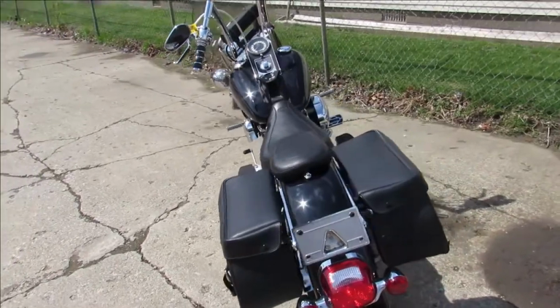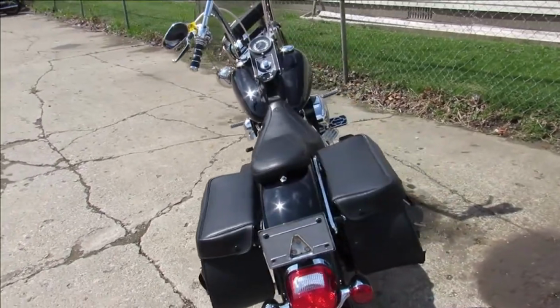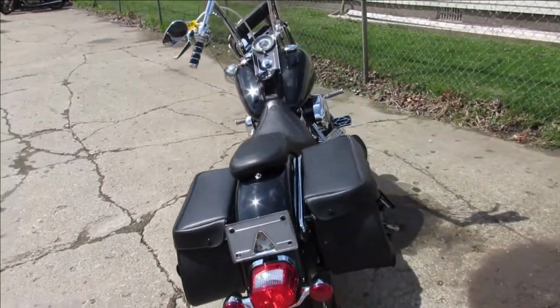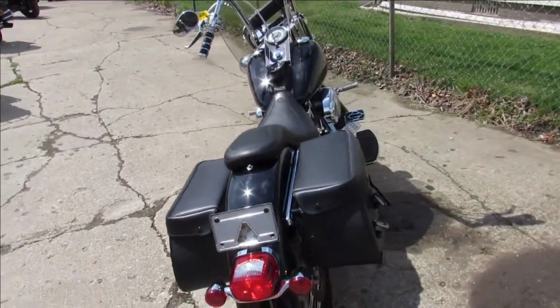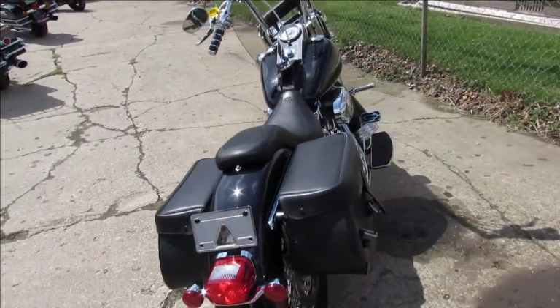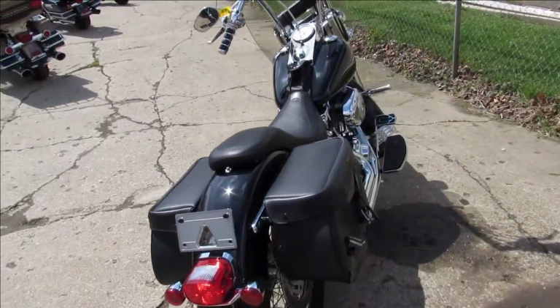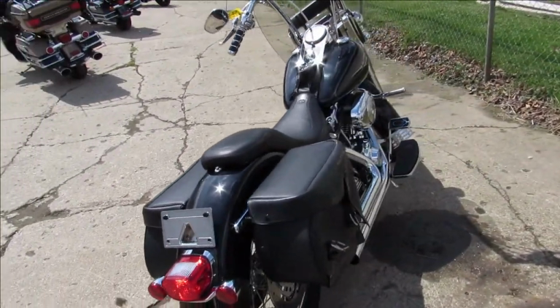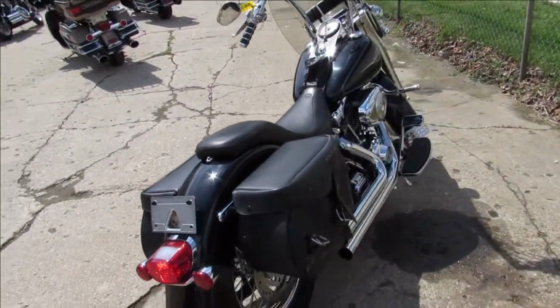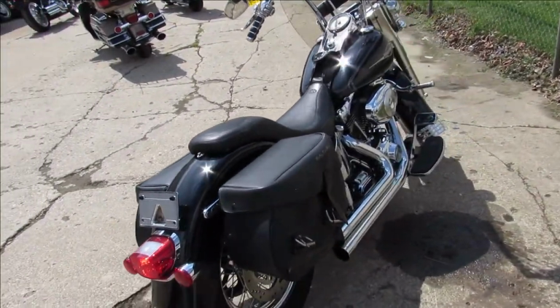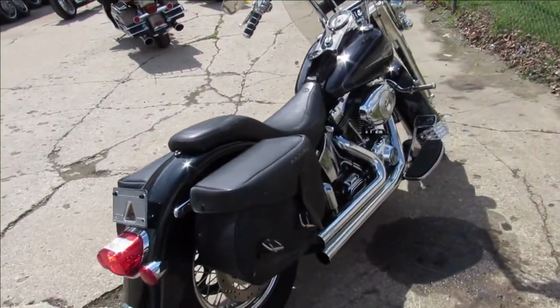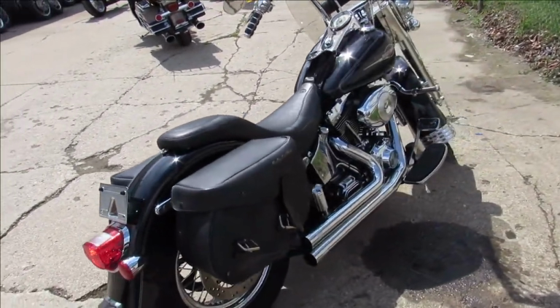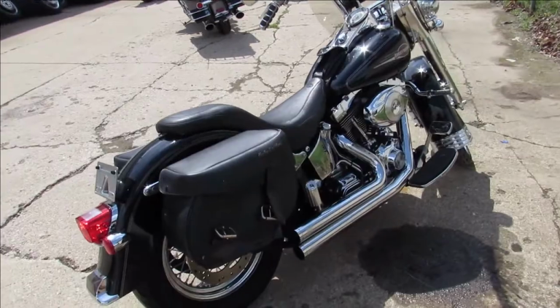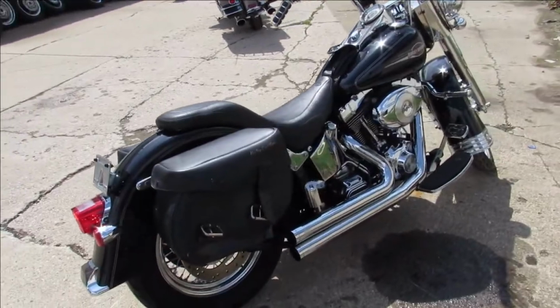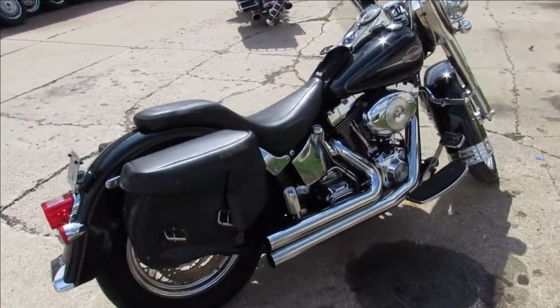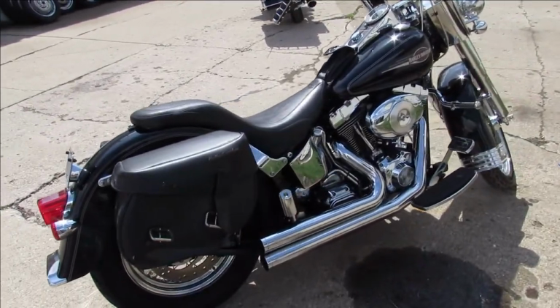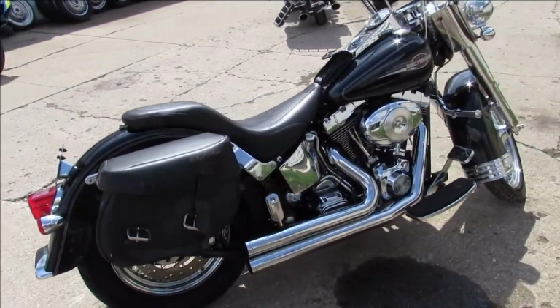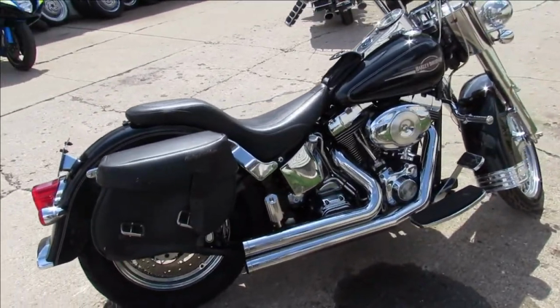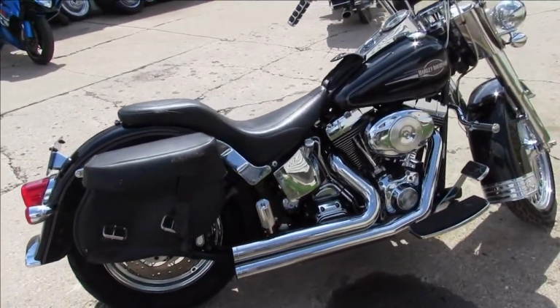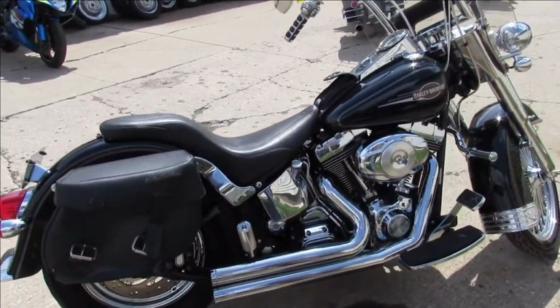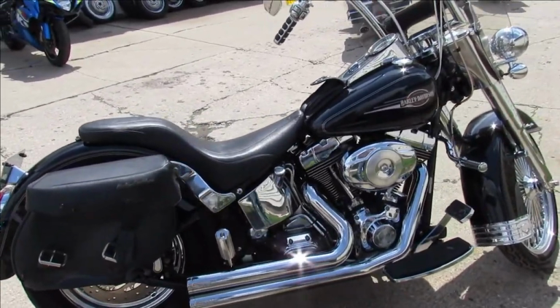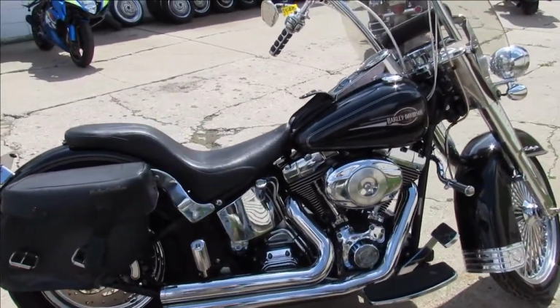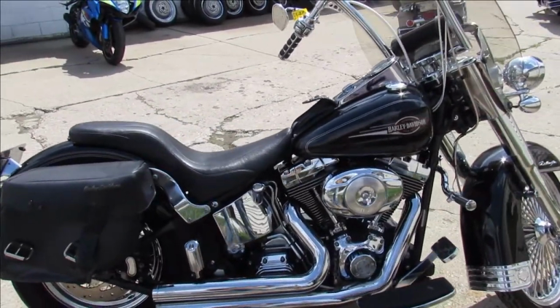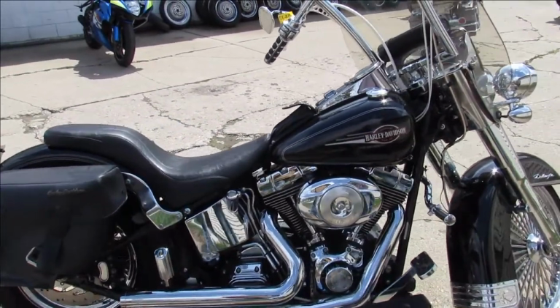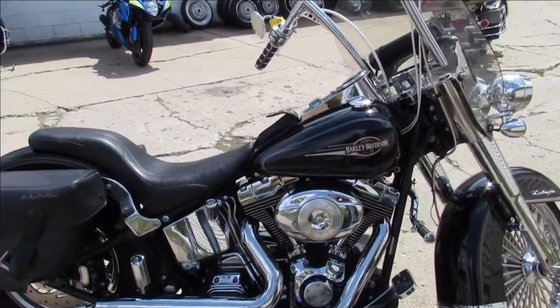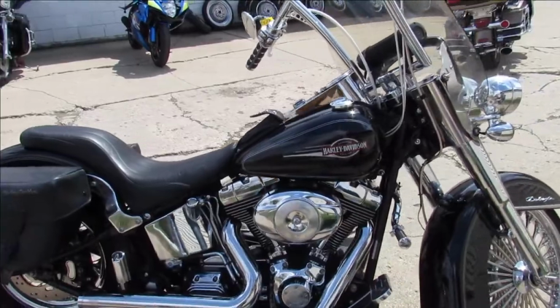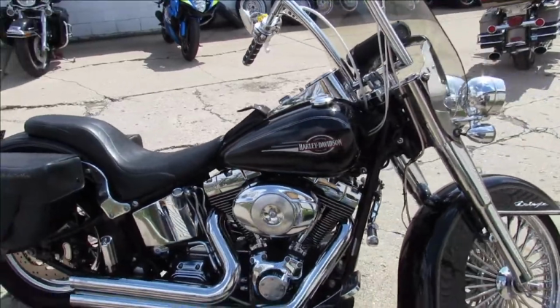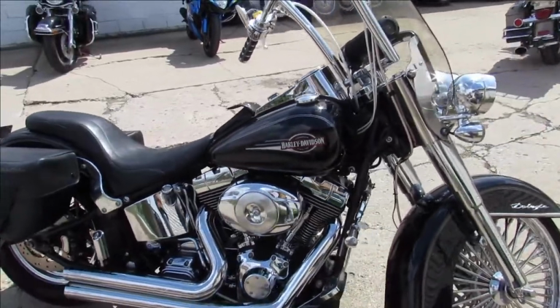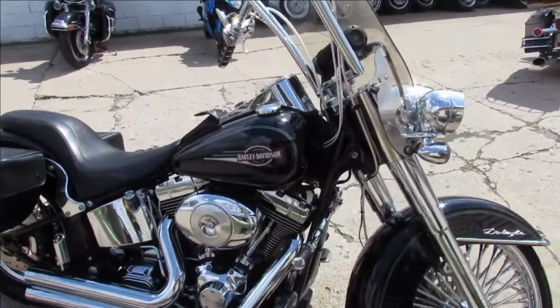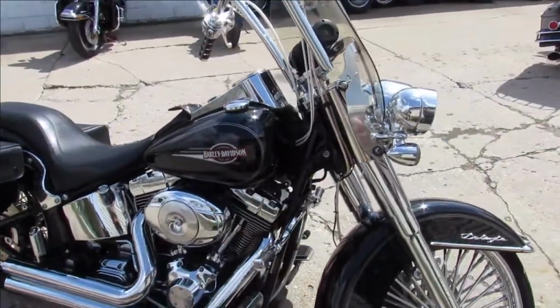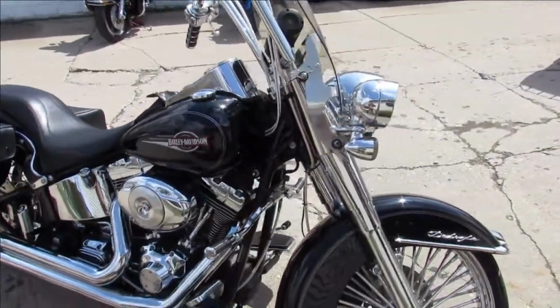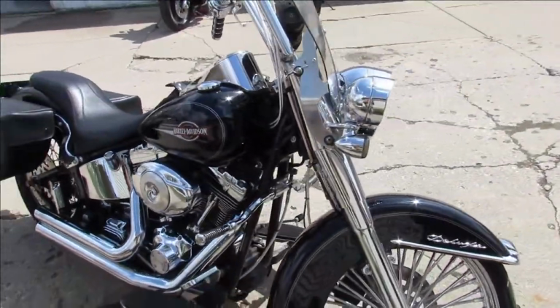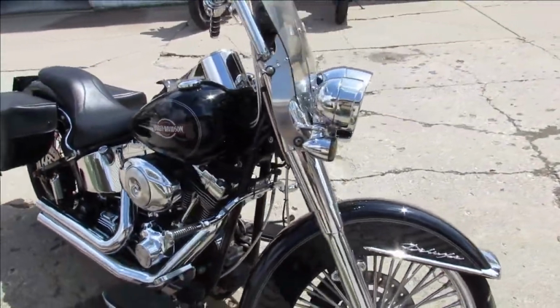It does have a rebuild title, but take a close look. Custom chrome wheel, chrome front end, 8 bangers, windshield, chrome levers, chrome switches, chrome switch housings, a Mustang seat, and Vance & Hines exhaust.